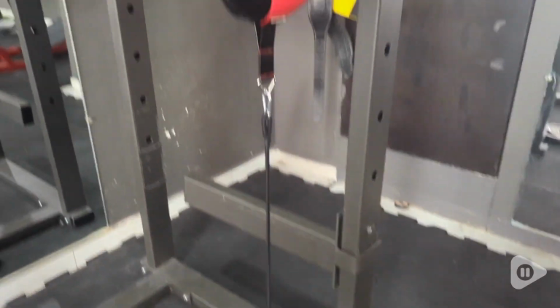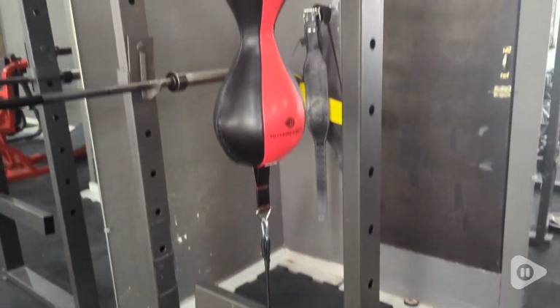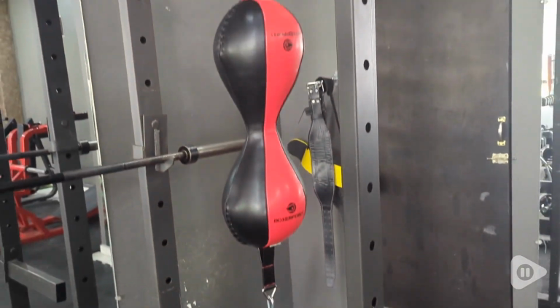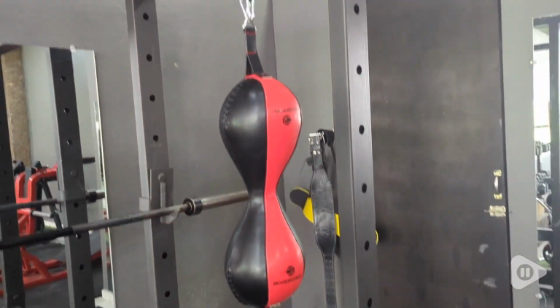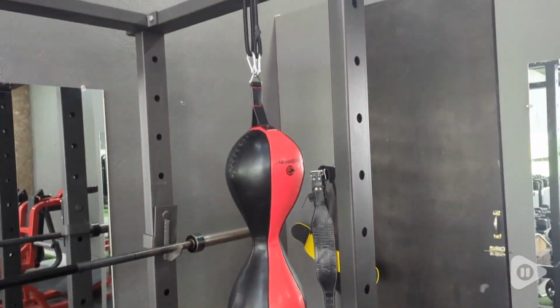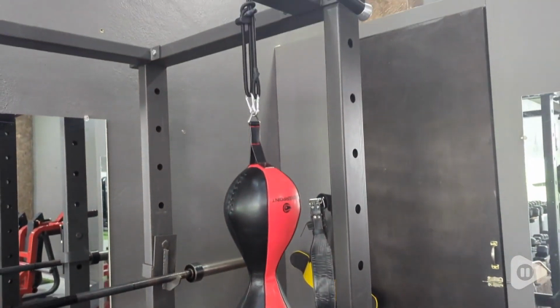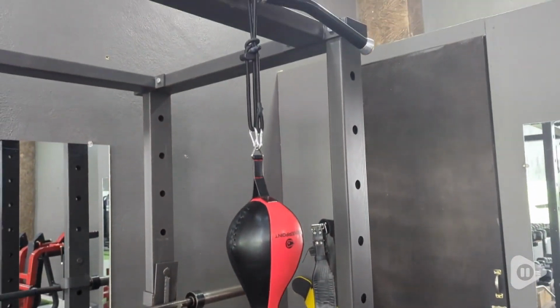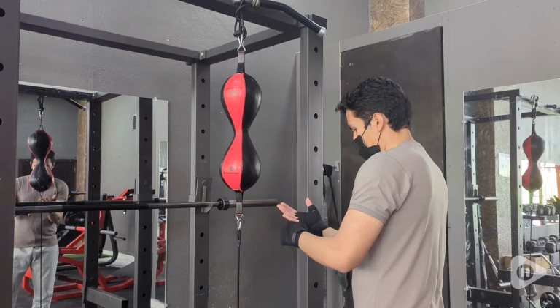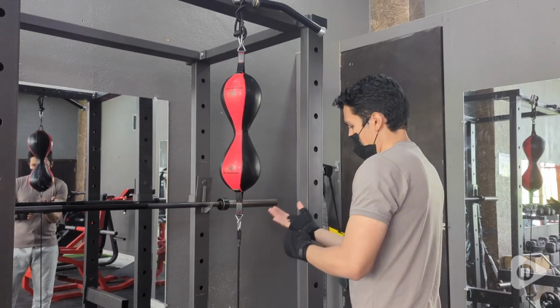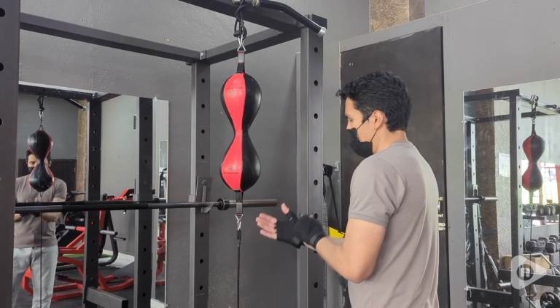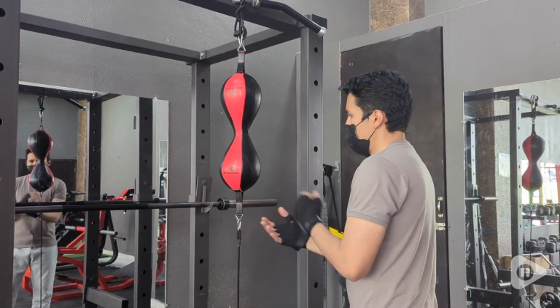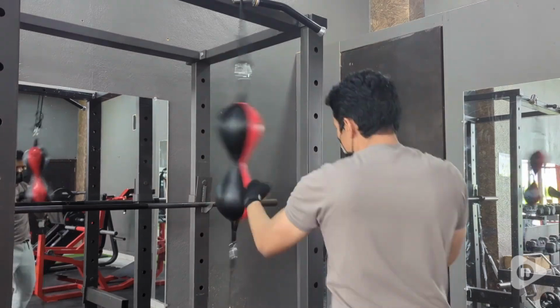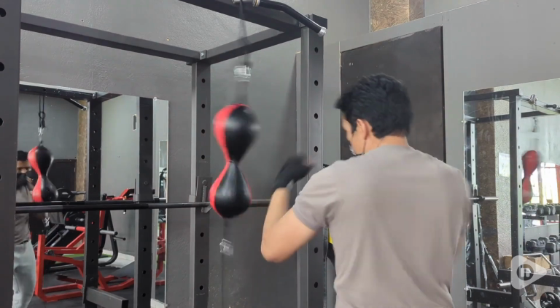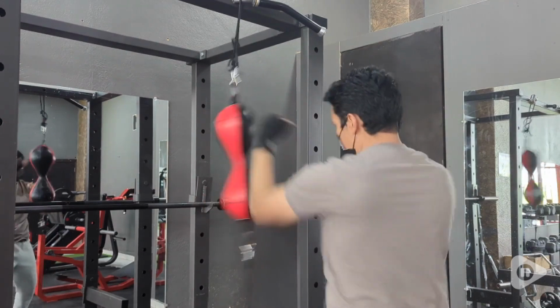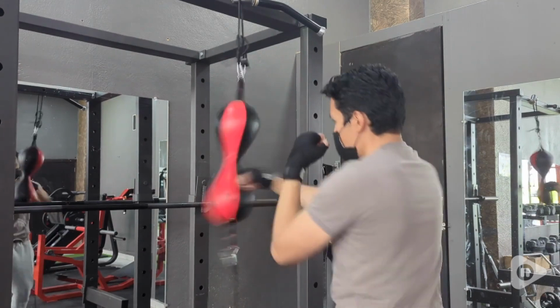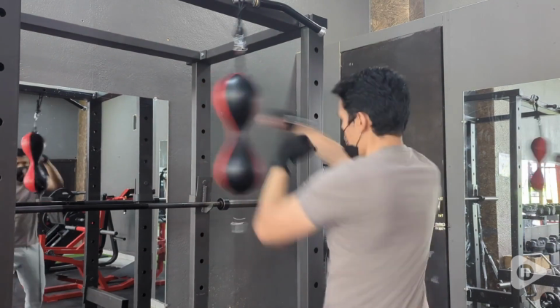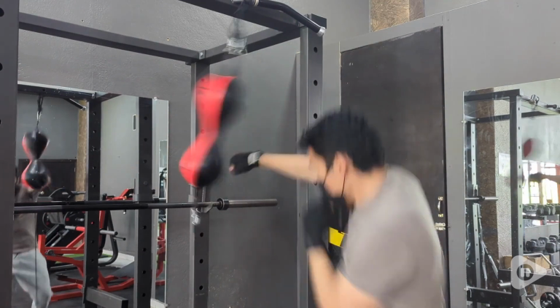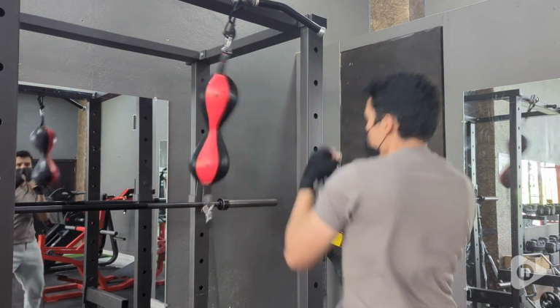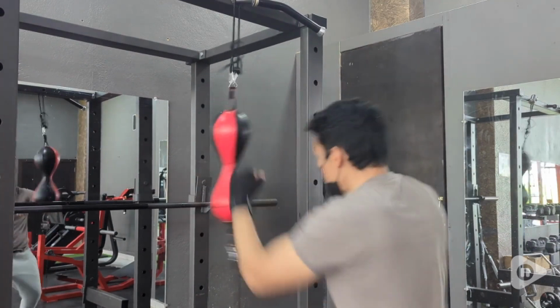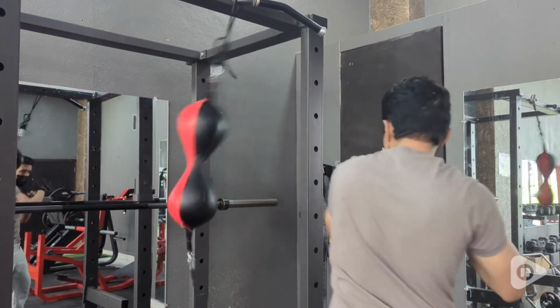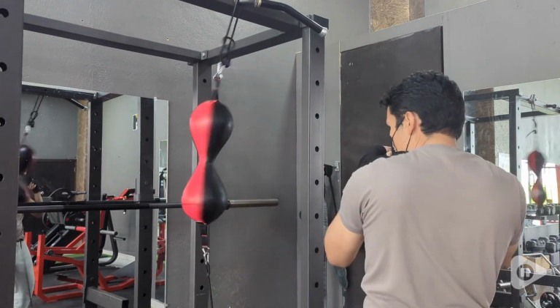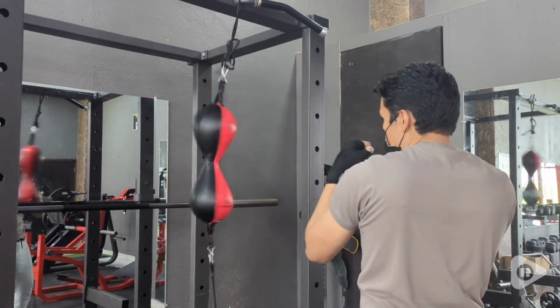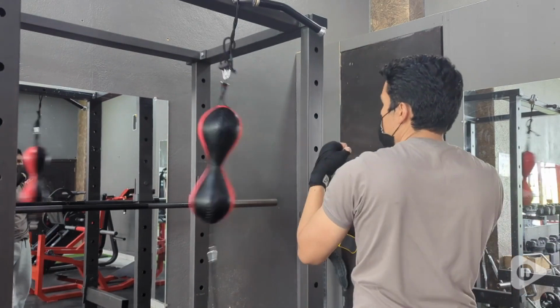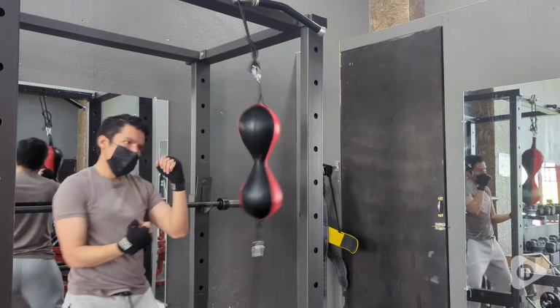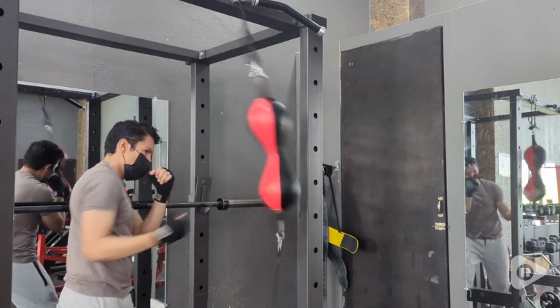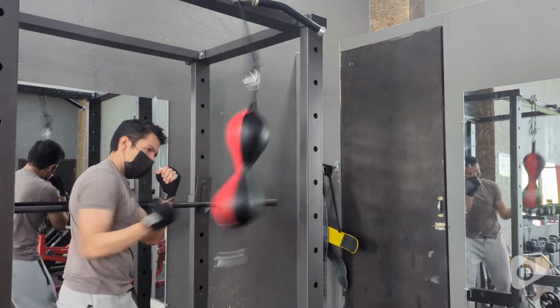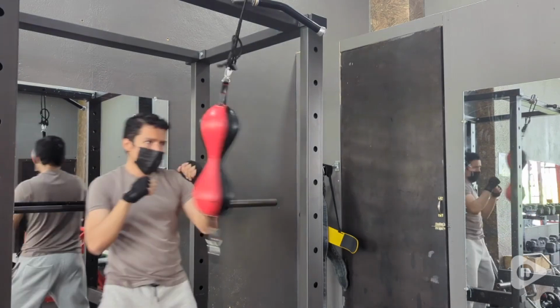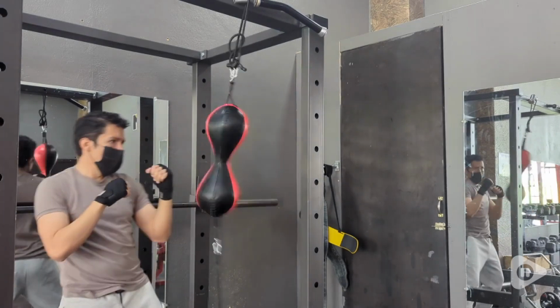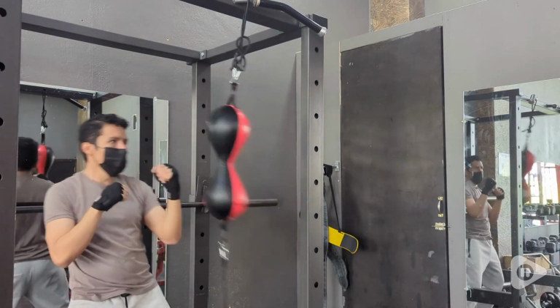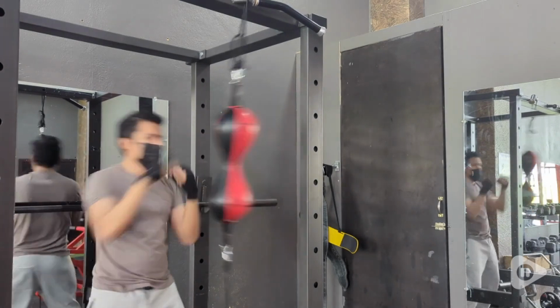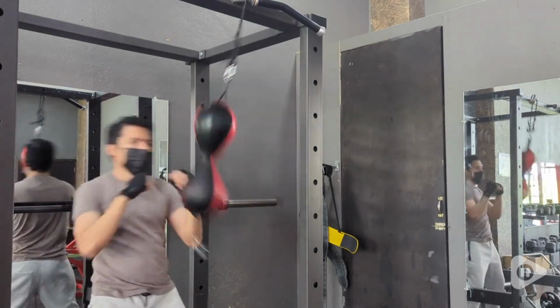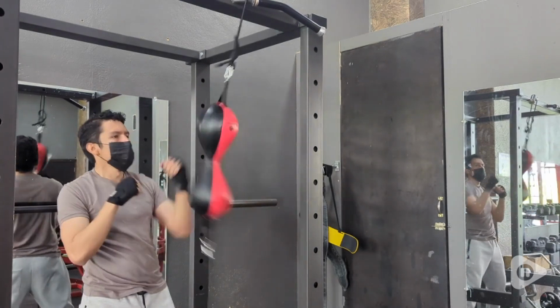My husband specifically loves the double-ended punching bag because you can practice different variations at different heights, giving you an even more intense workout. The rapid rebound action keeps you on your toes and helps you develop better timing and precision.